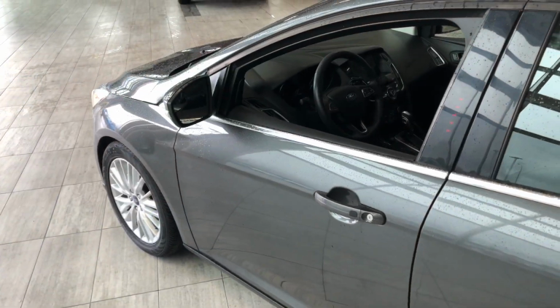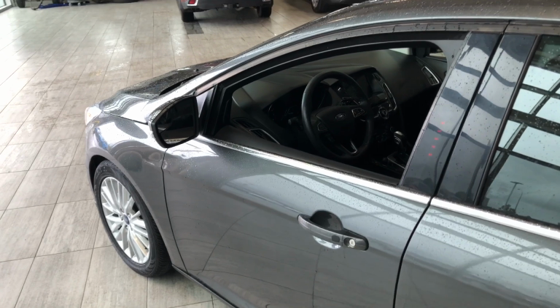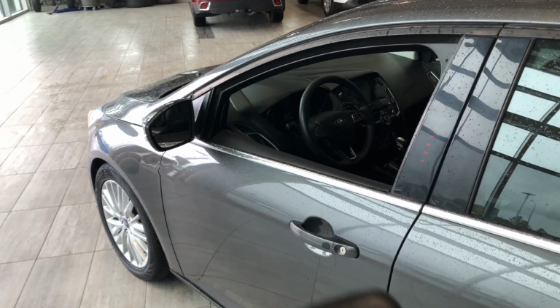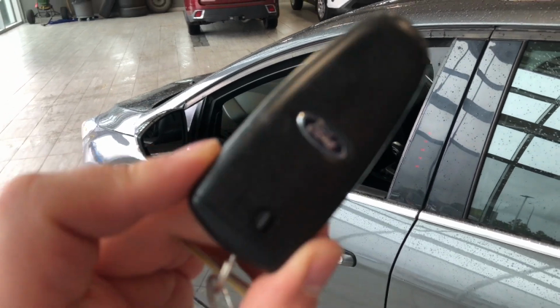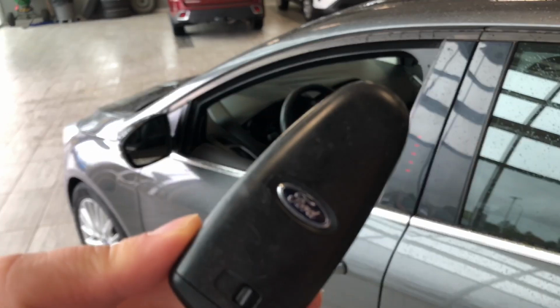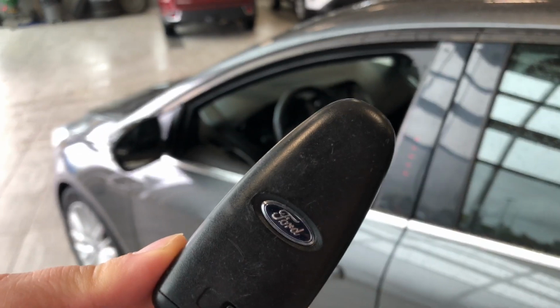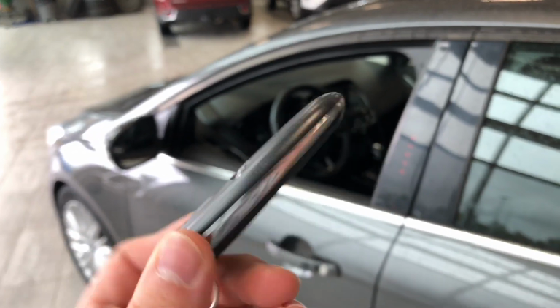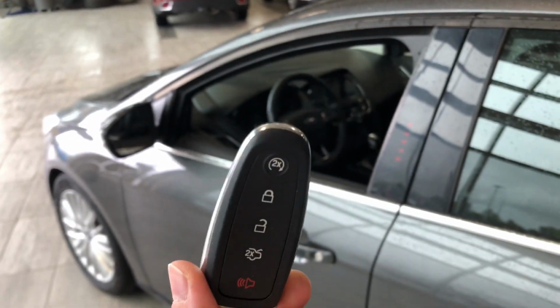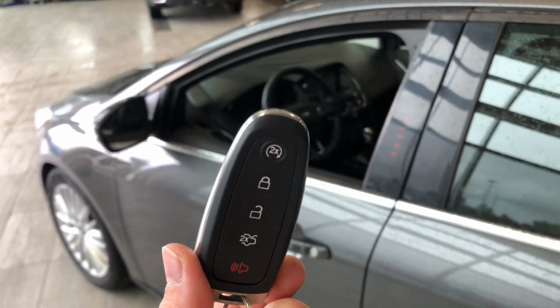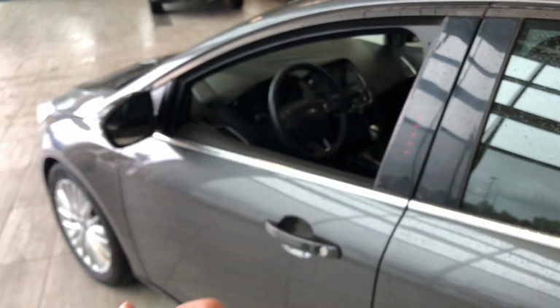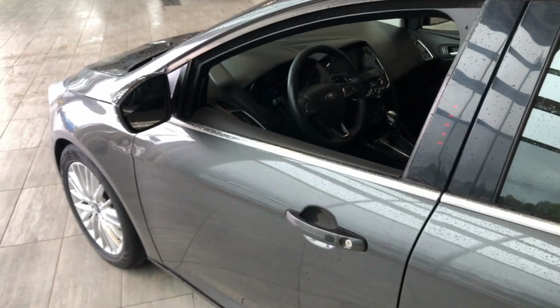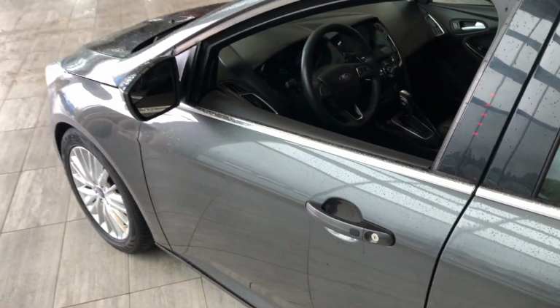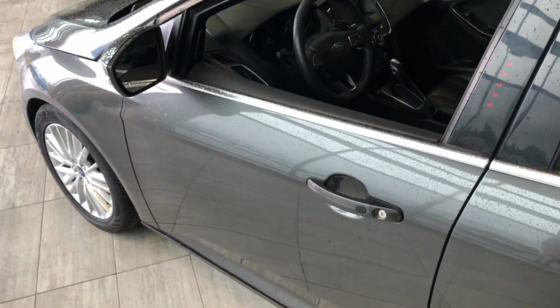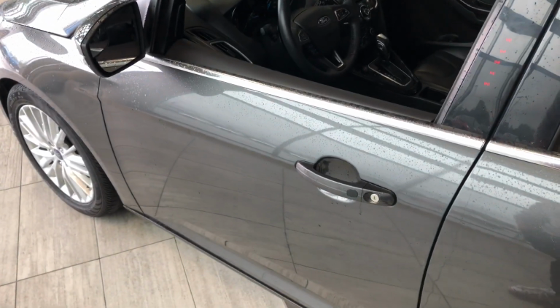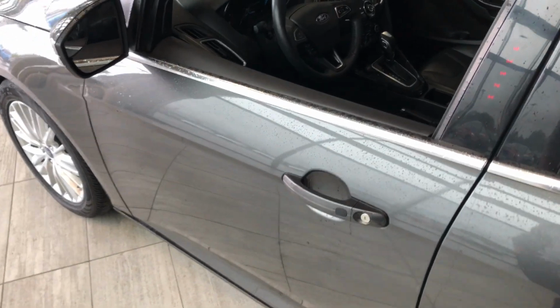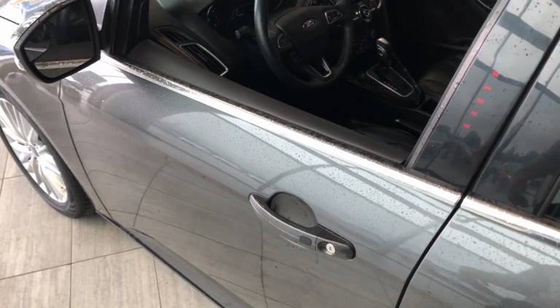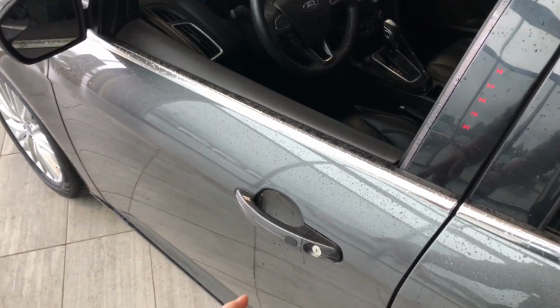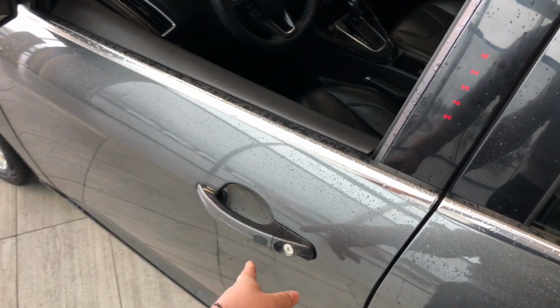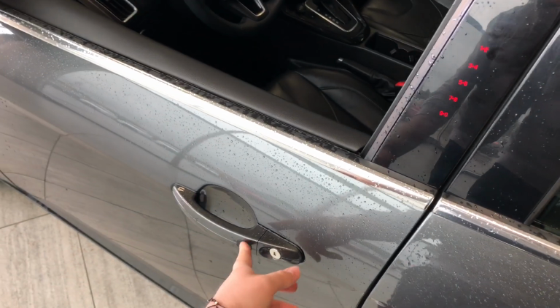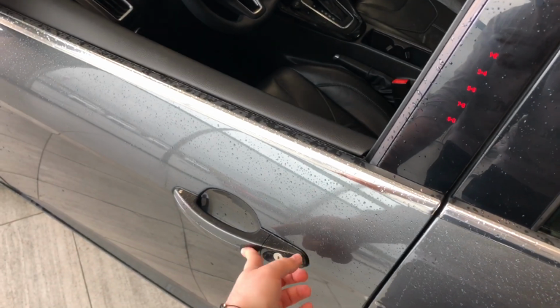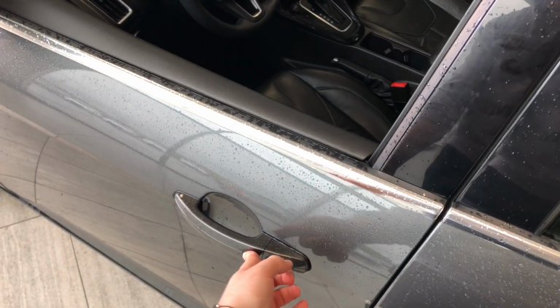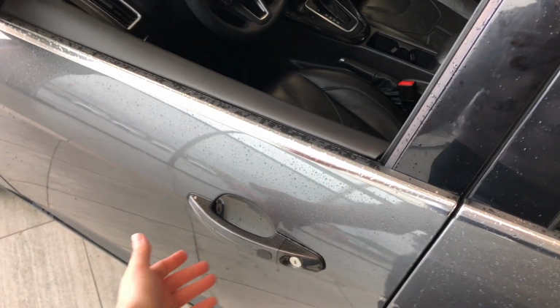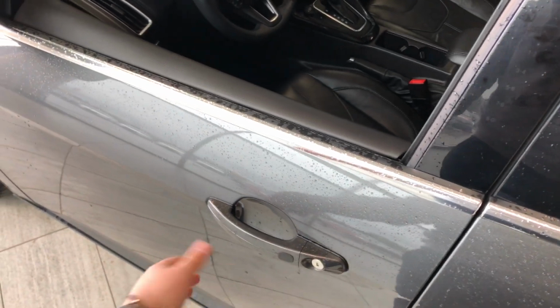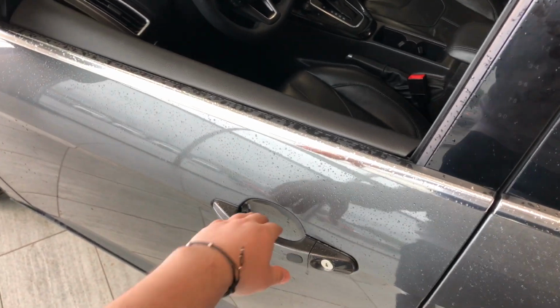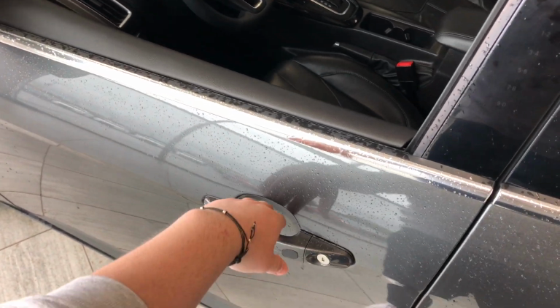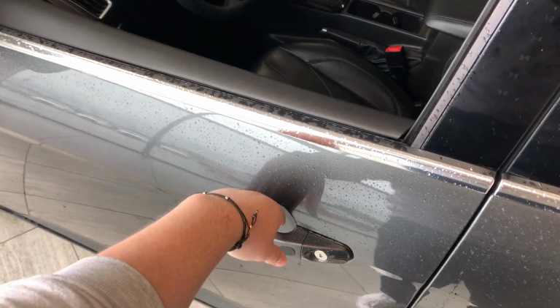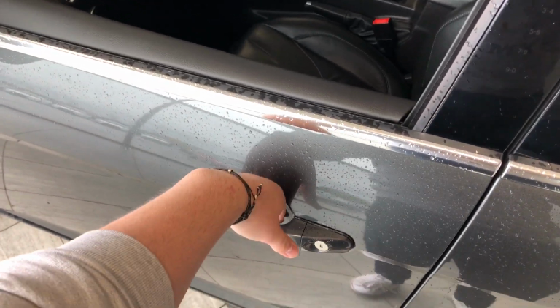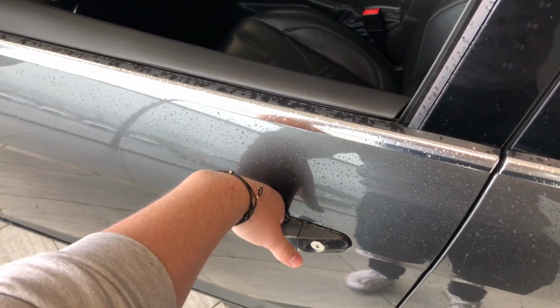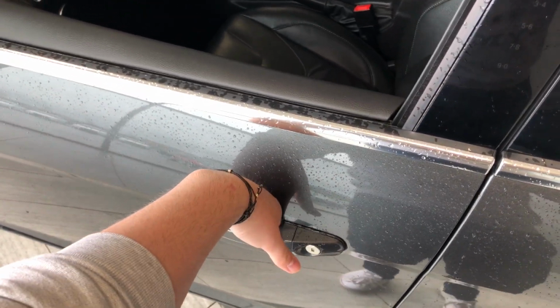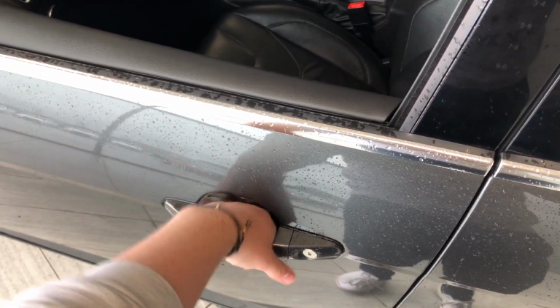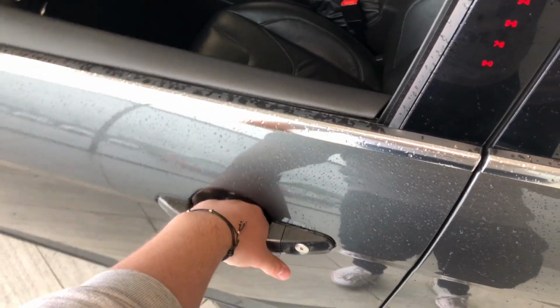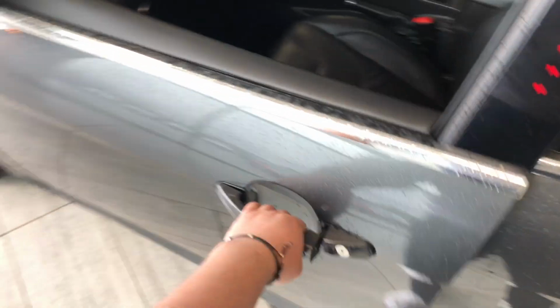Helping us inside is our key fob here. It has our lock and unlock button. Like I mentioned, this Ford Focus does have a smart key system, so we can press the button on the door handle to lock the vehicle, and to unlock it, it's as easy as putting our hand inside the door handle.